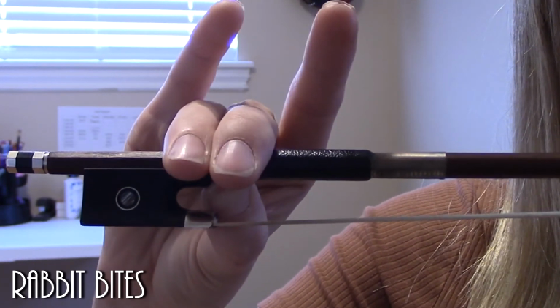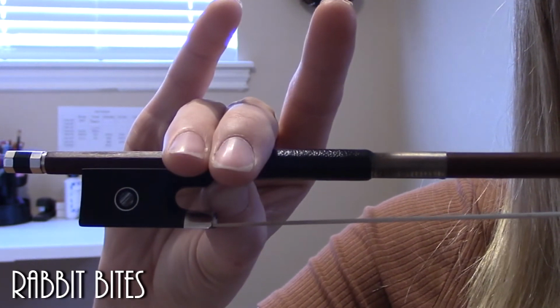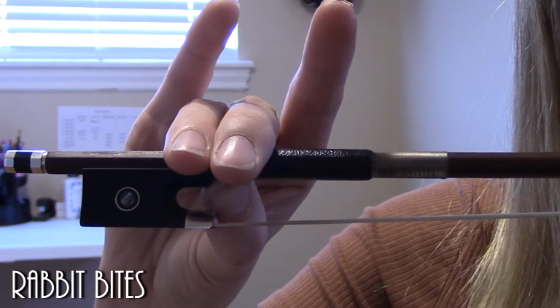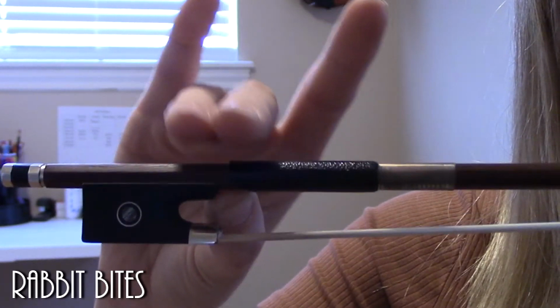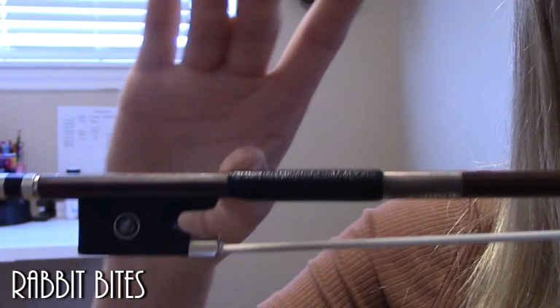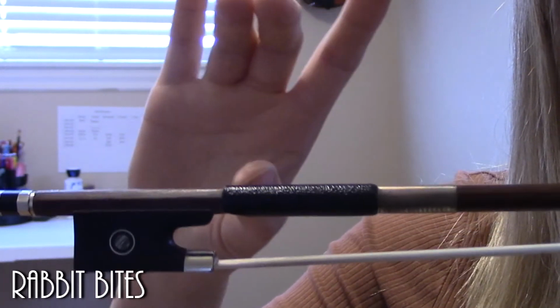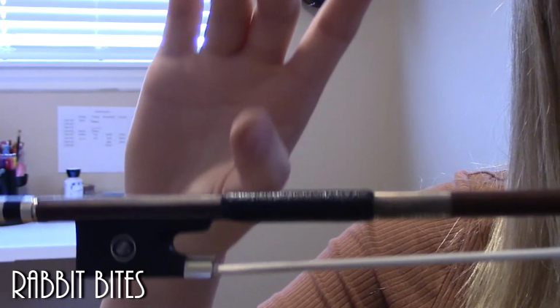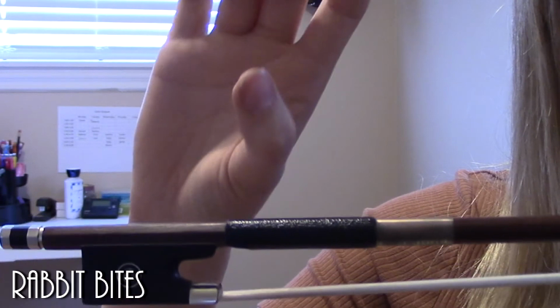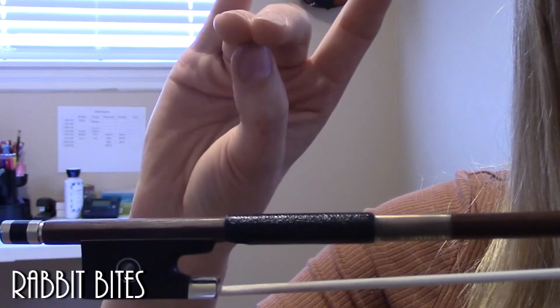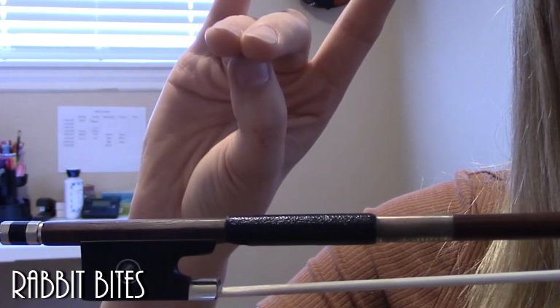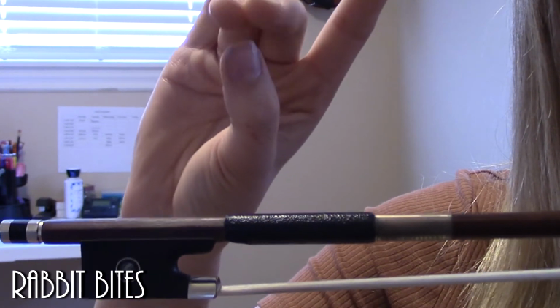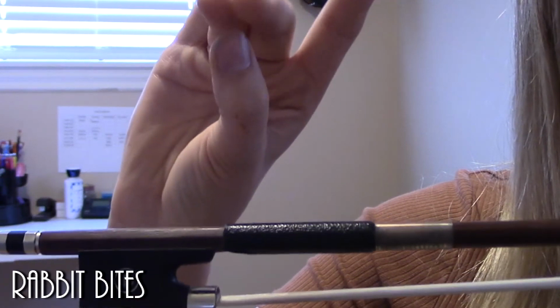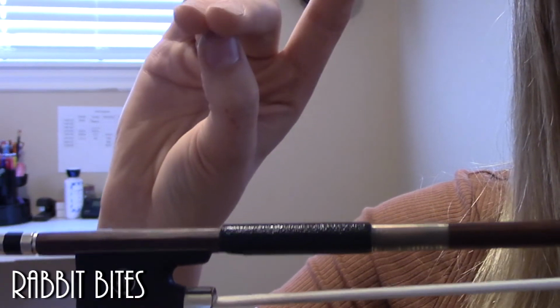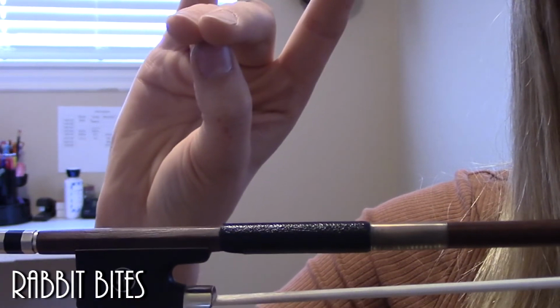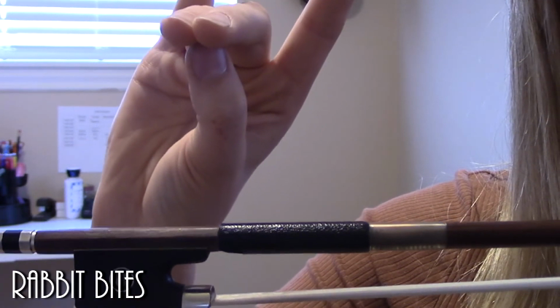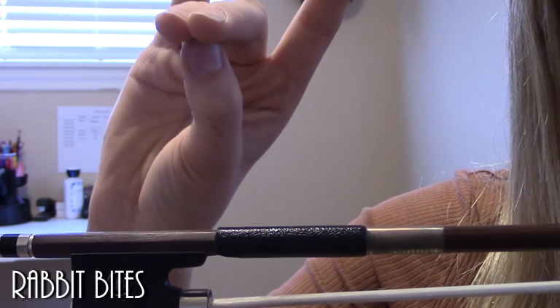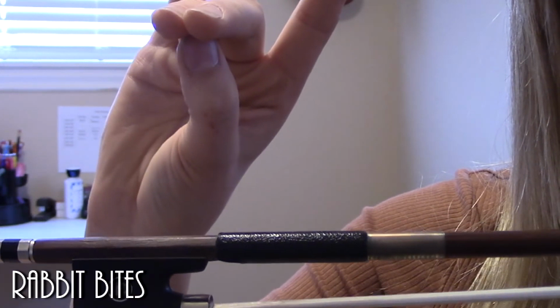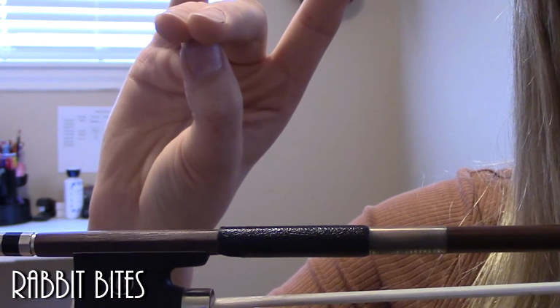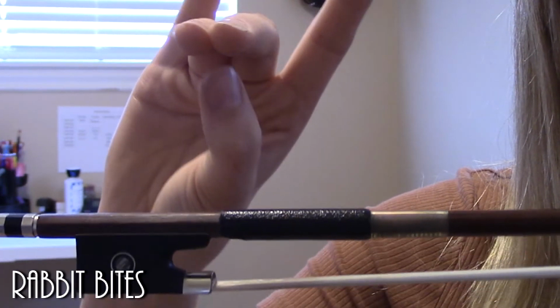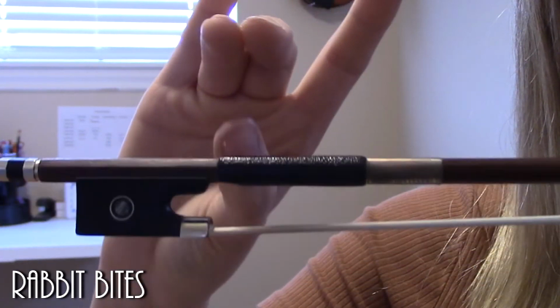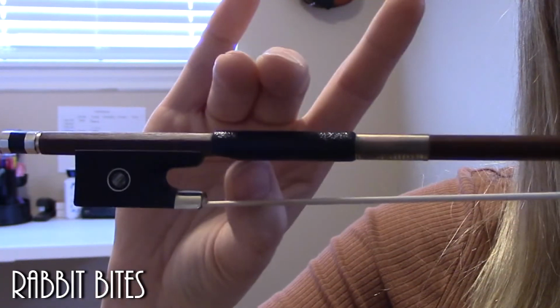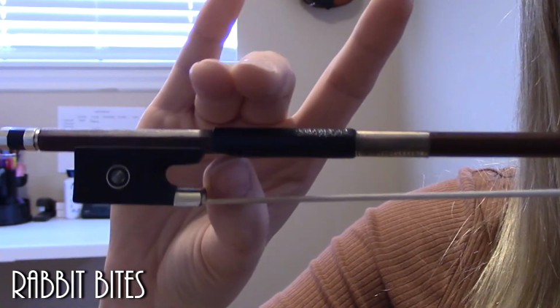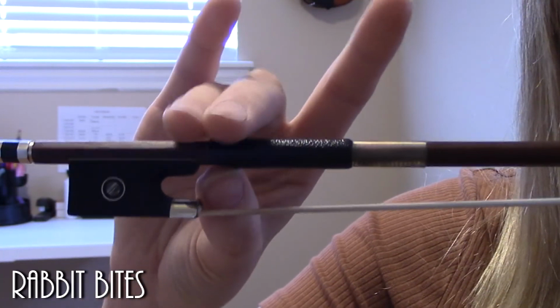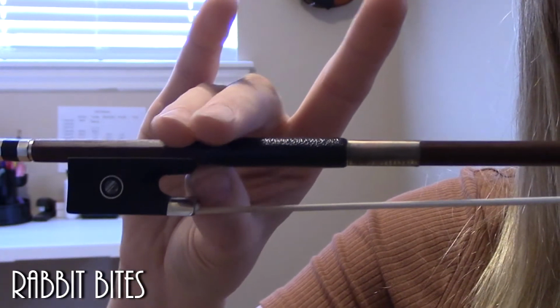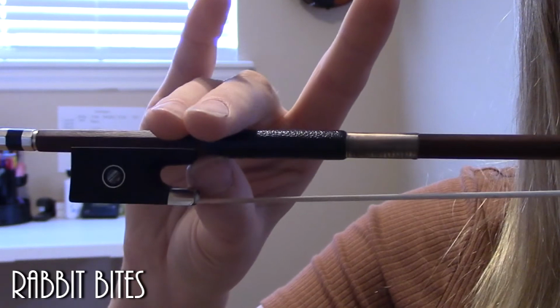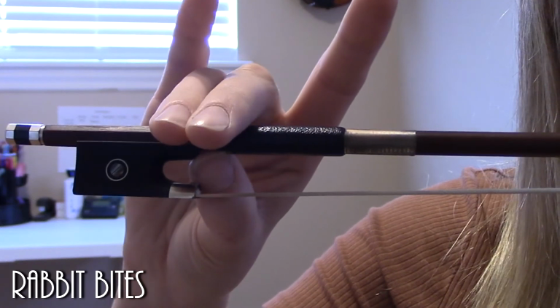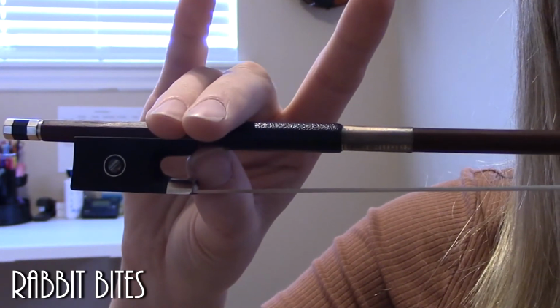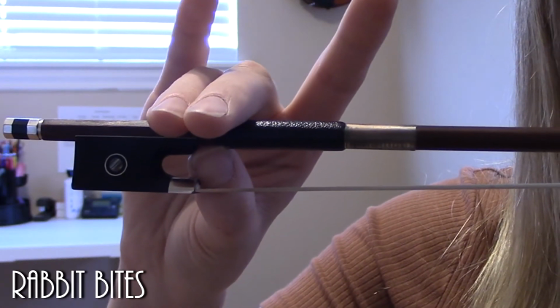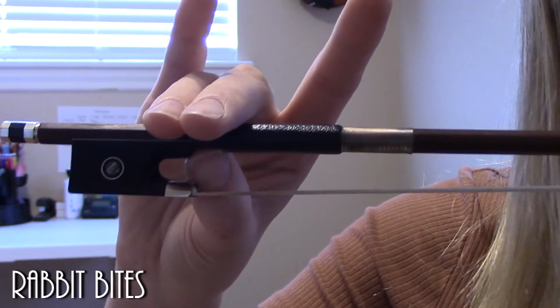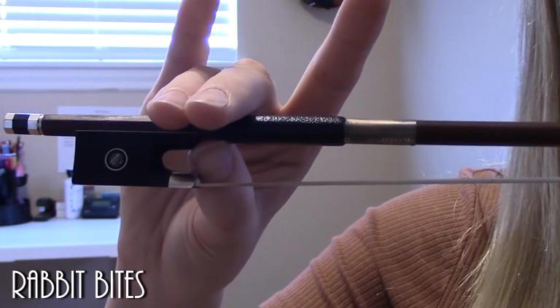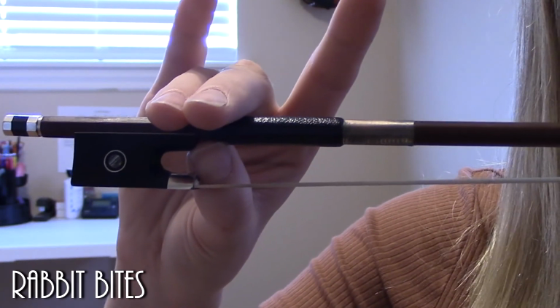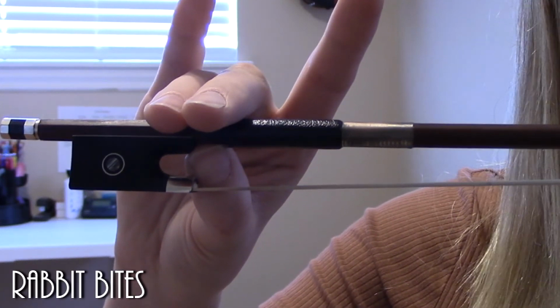And one more time — get our rabbit, make sure our thumb is bent, we're going to bite the carrot and squeeze 10 times.